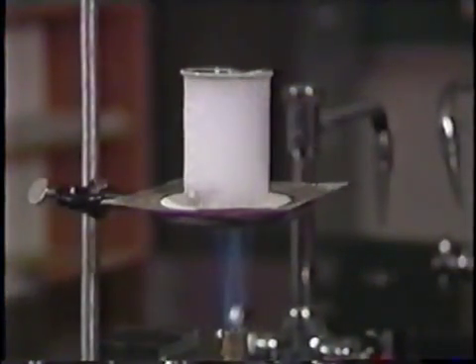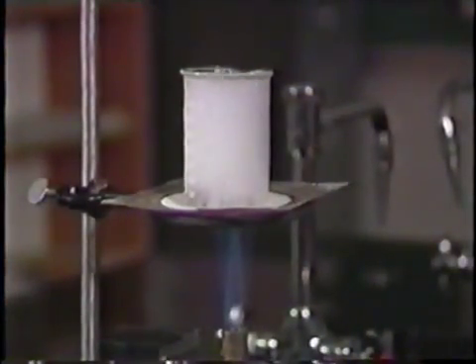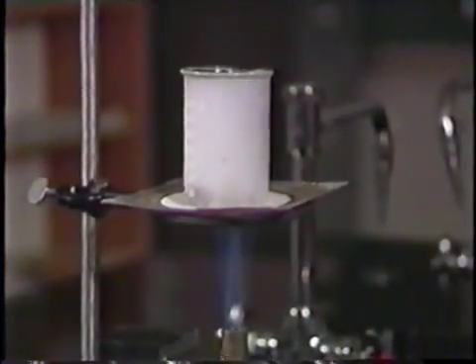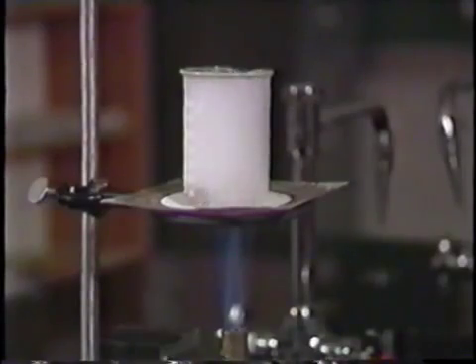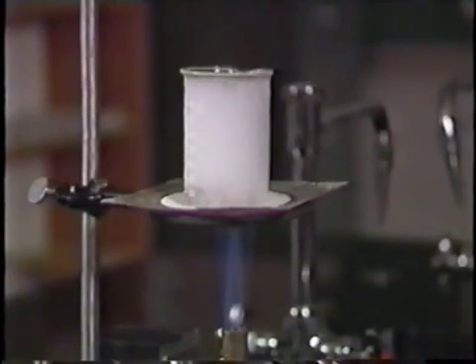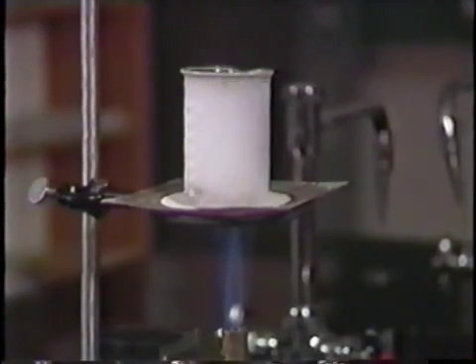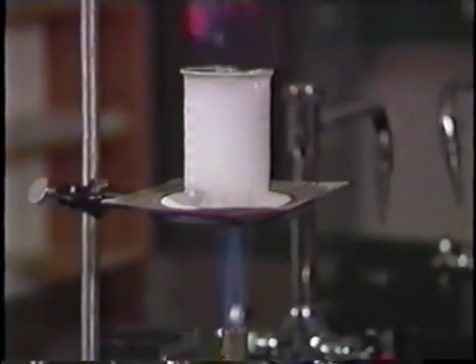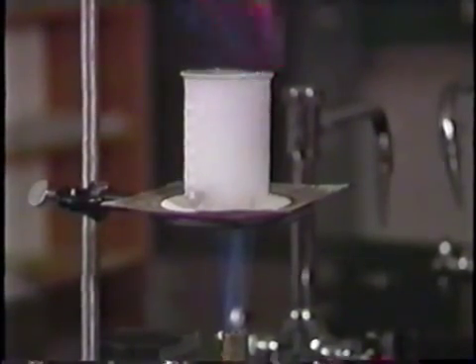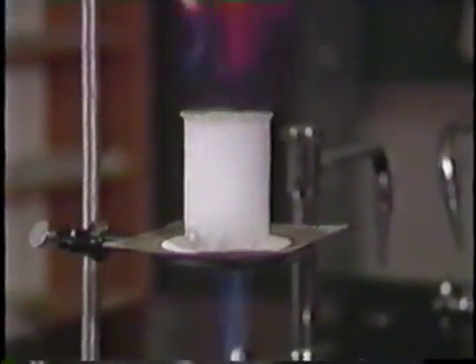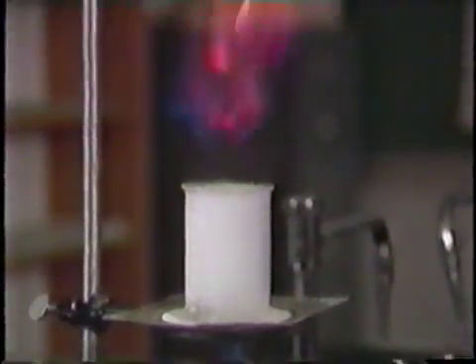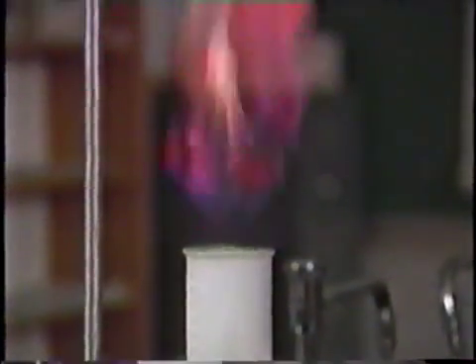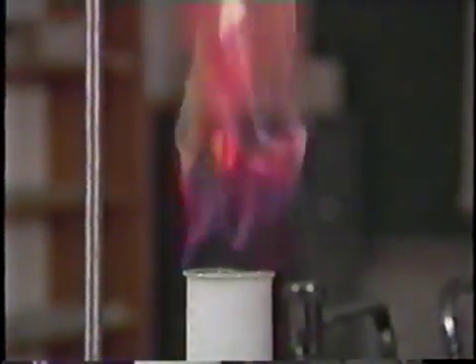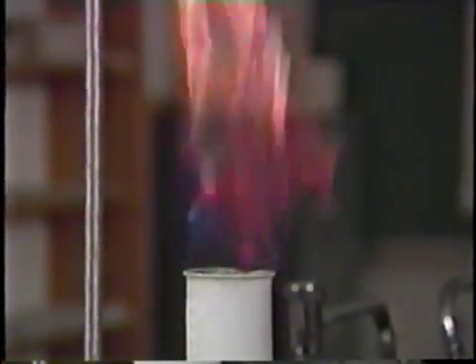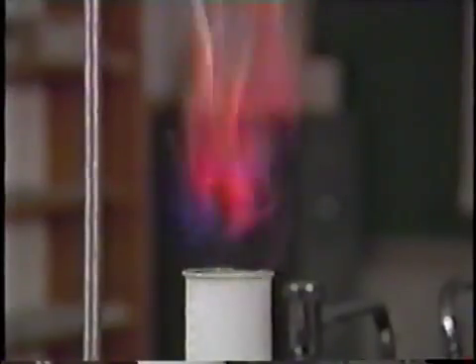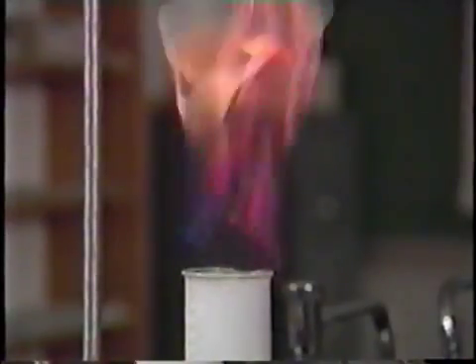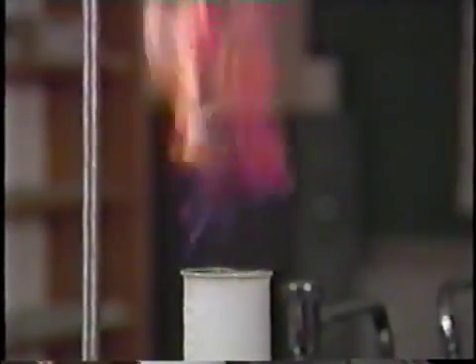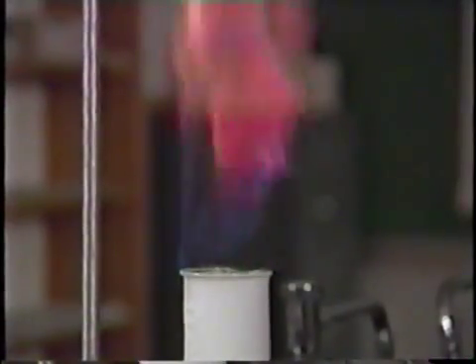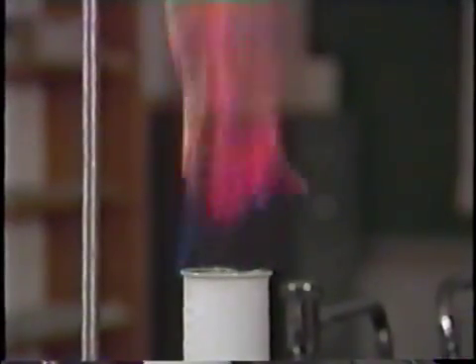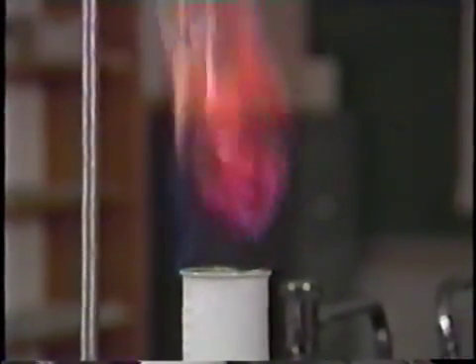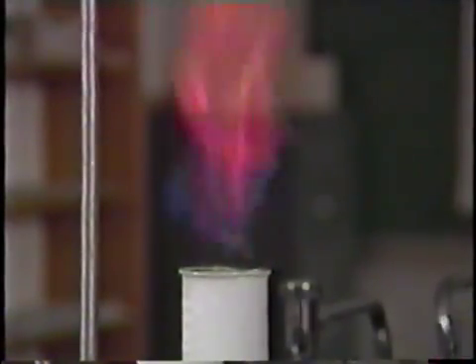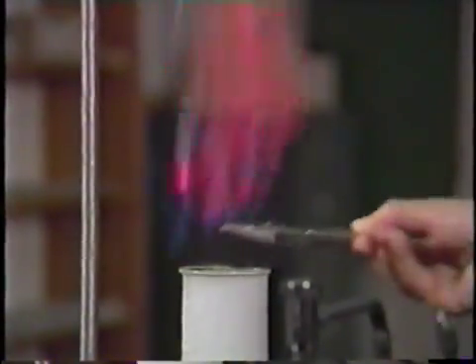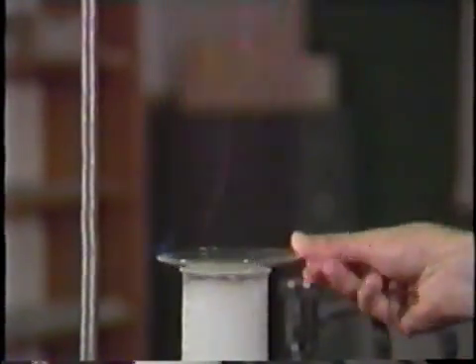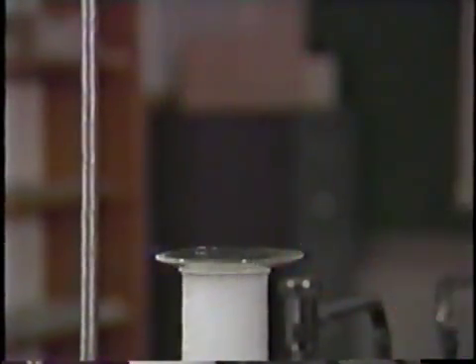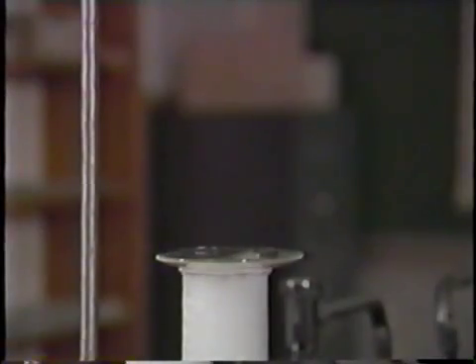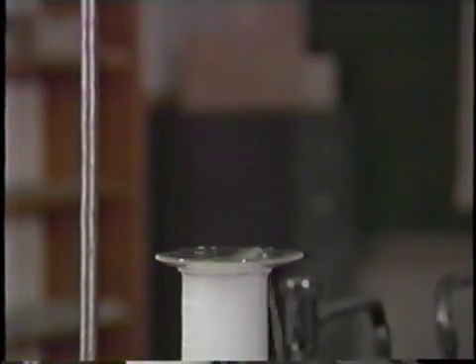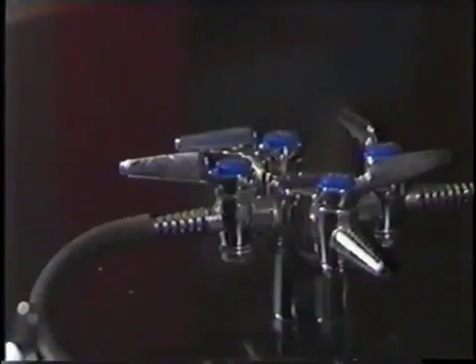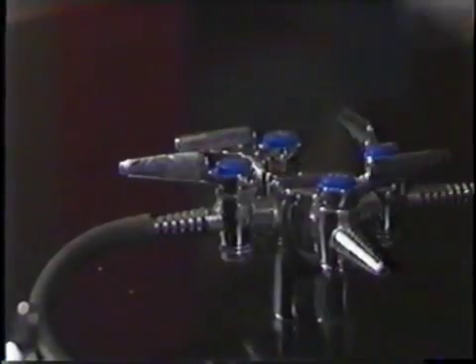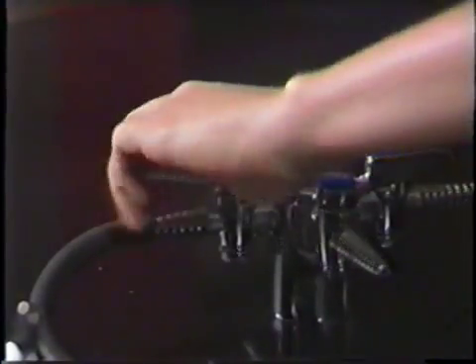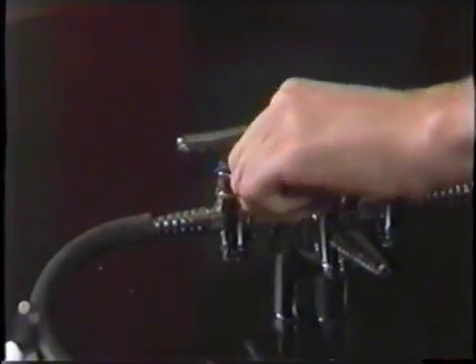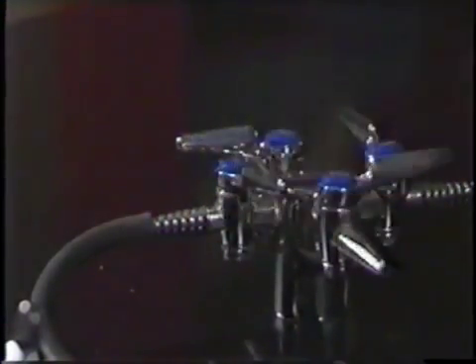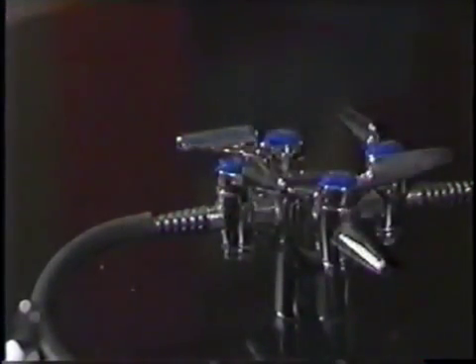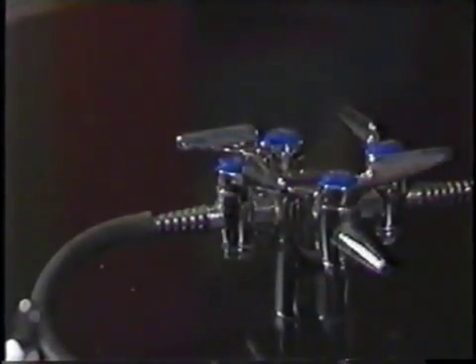Fires are always a potential hazard in chemistry lab, especially when organic liquids are involved. Small fires in containers can often be put out by covering them. Turn off the burner so the fire won't reignite.